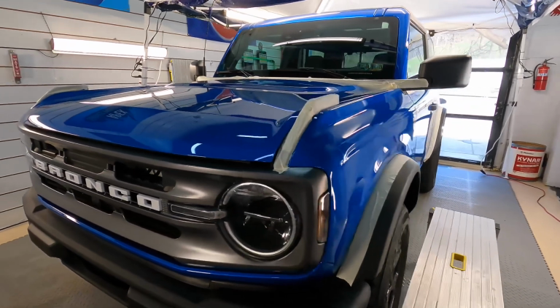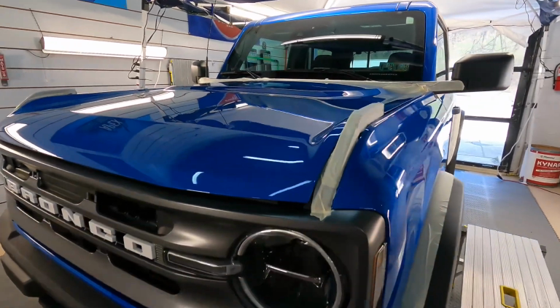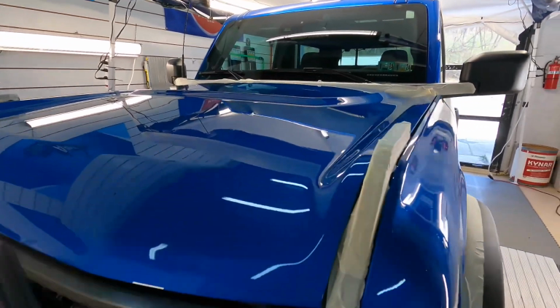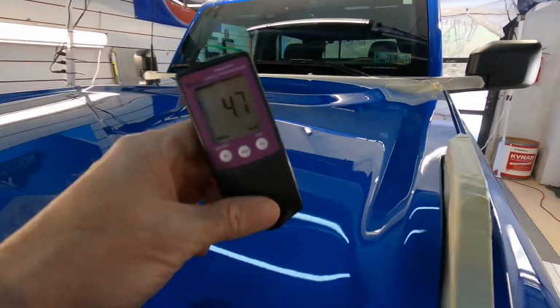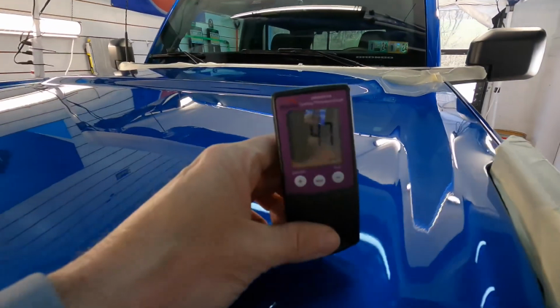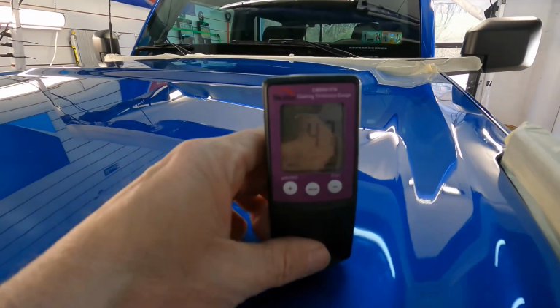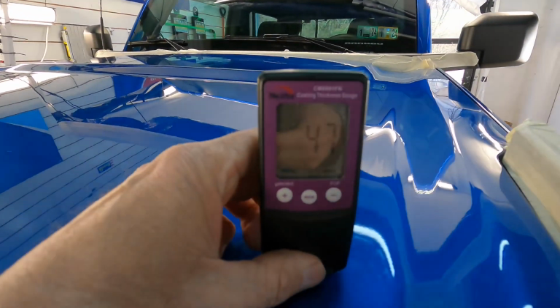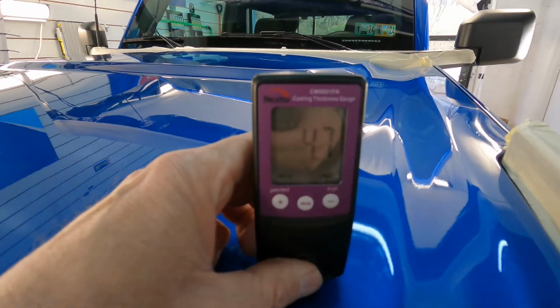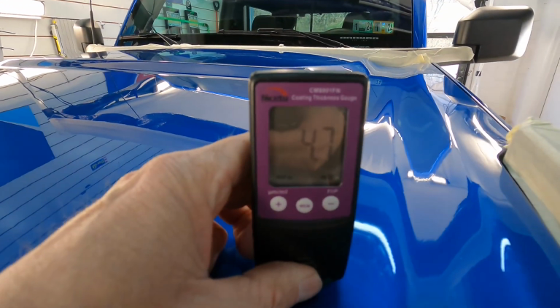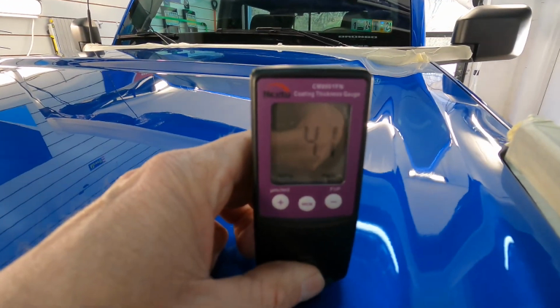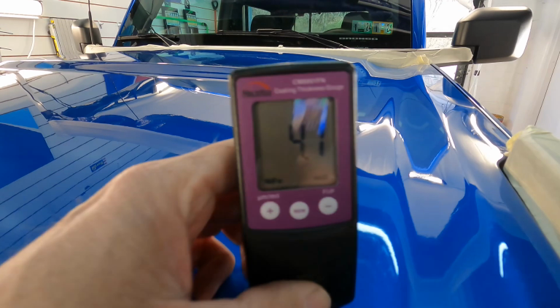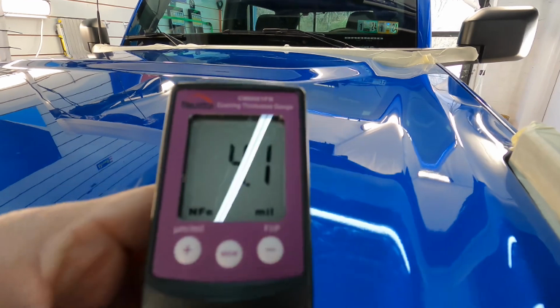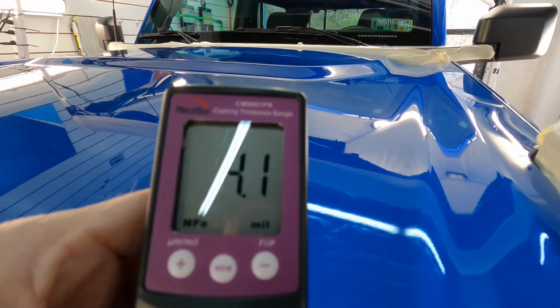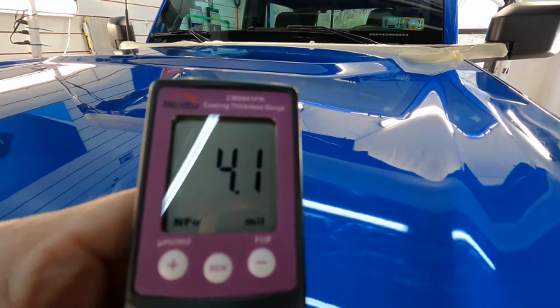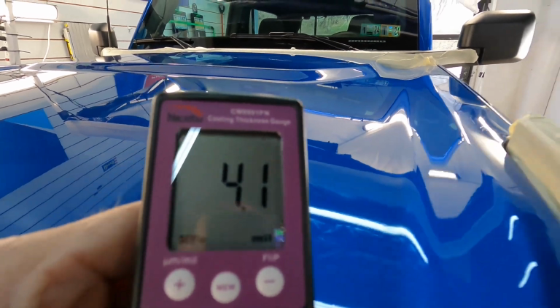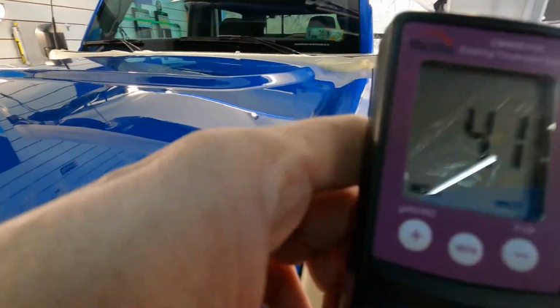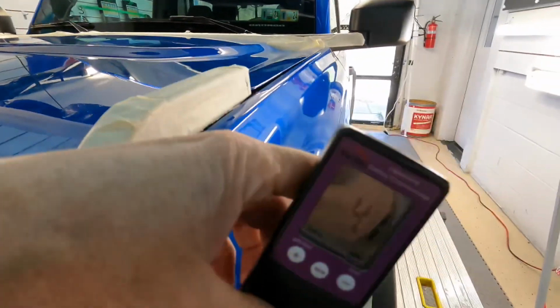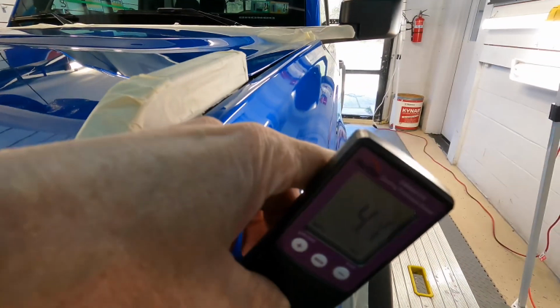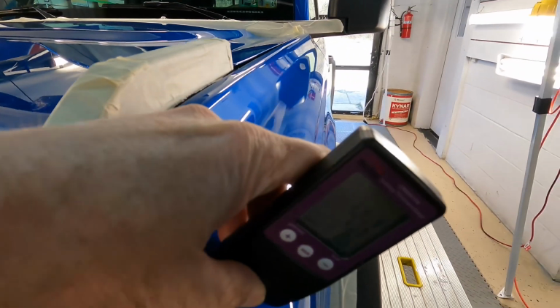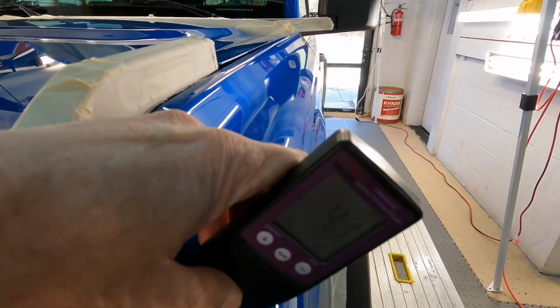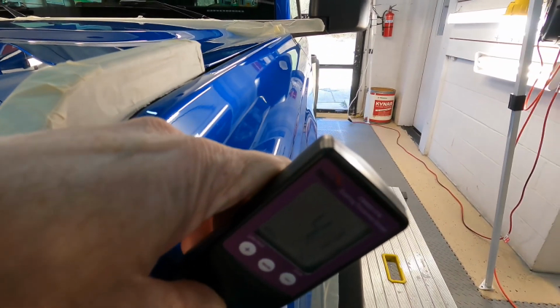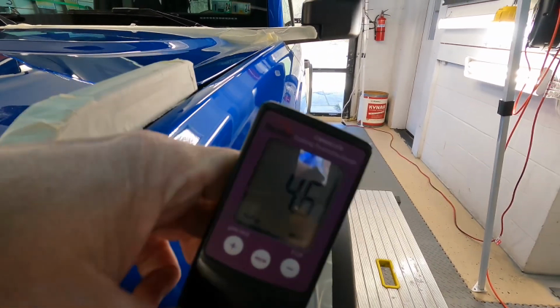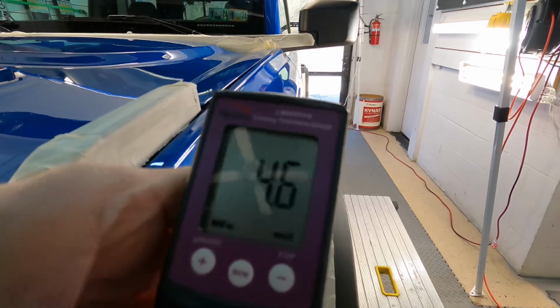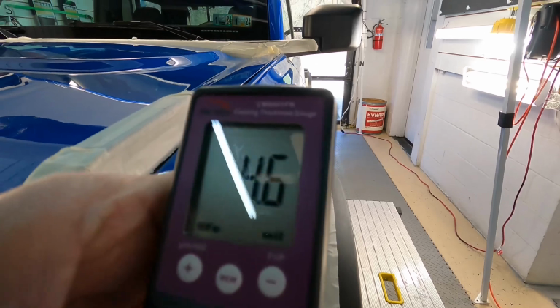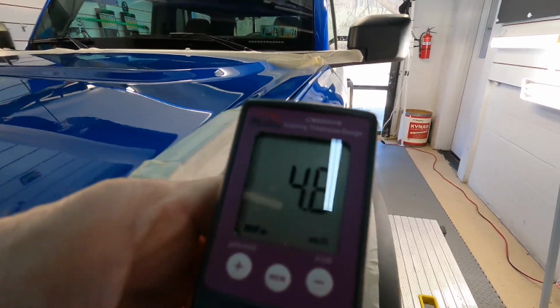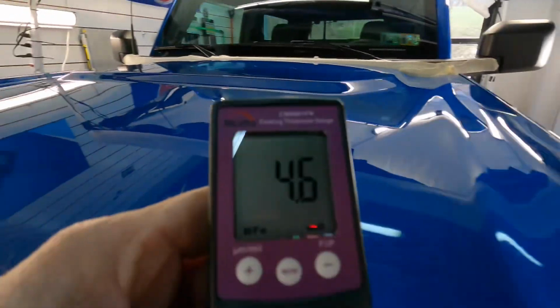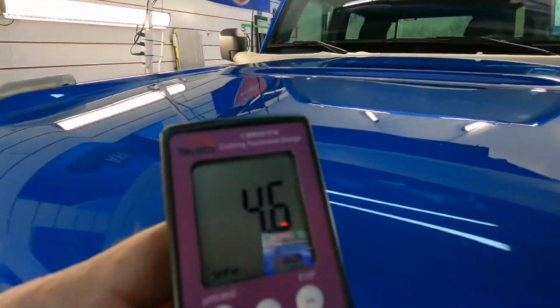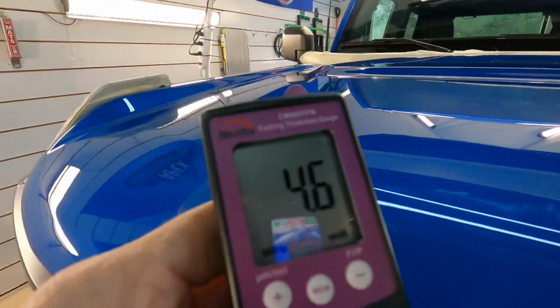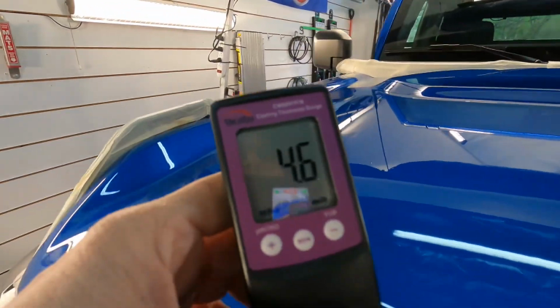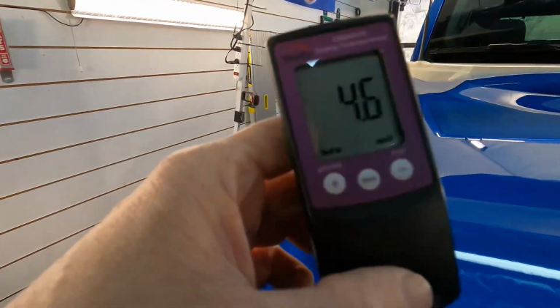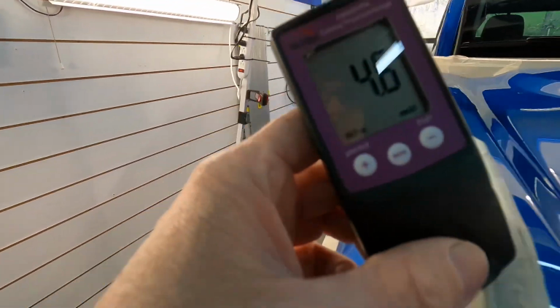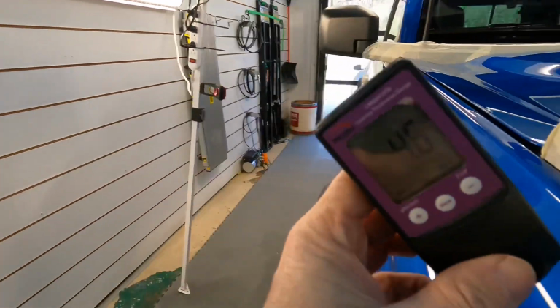Let's jump to Ford. There used to be a time when the clear was hard, stubborn, and thick. It's now very thin, soft, comparable to Tesla — maybe even thinner at certain points. Very disappointing.